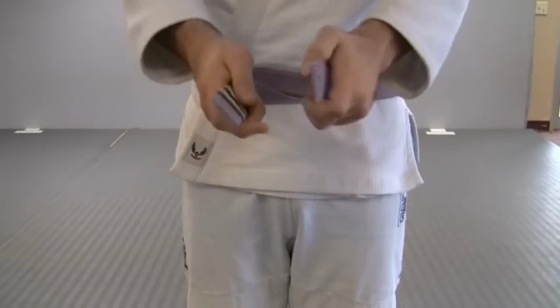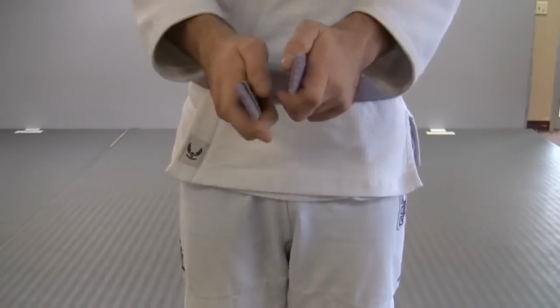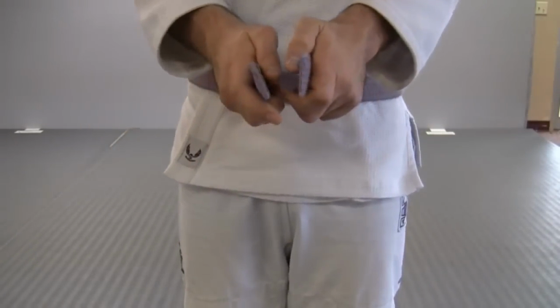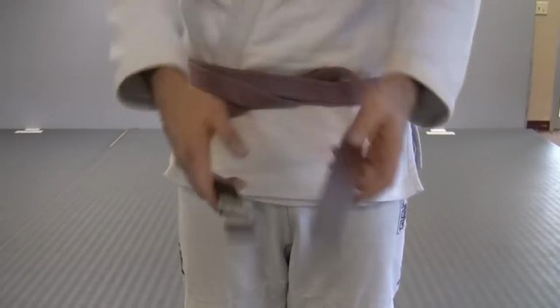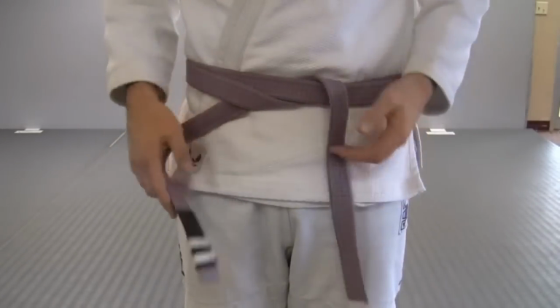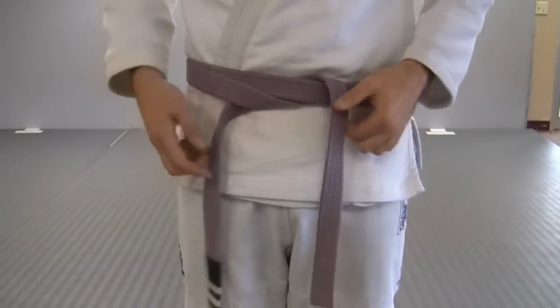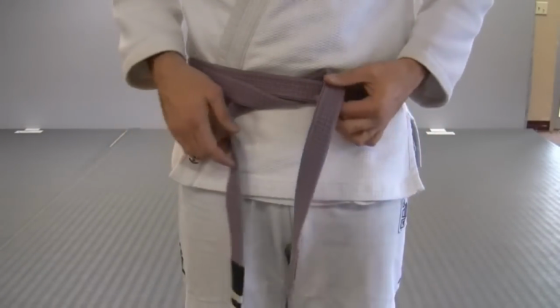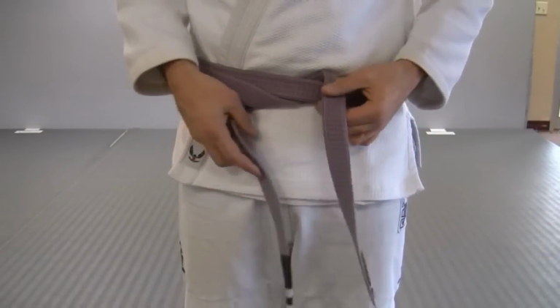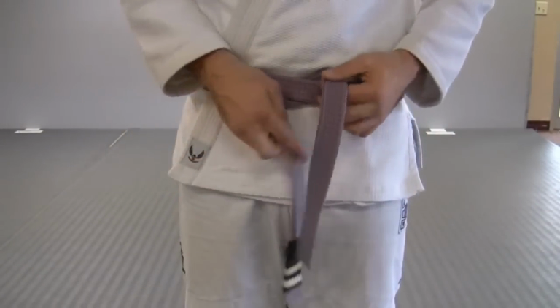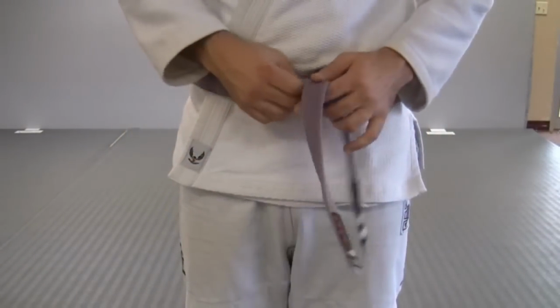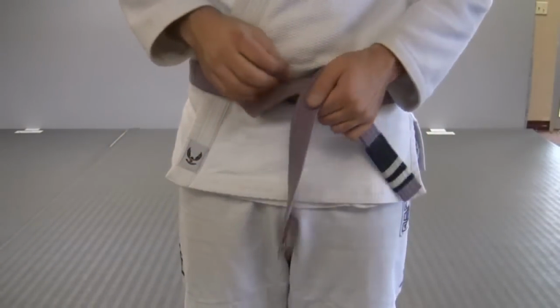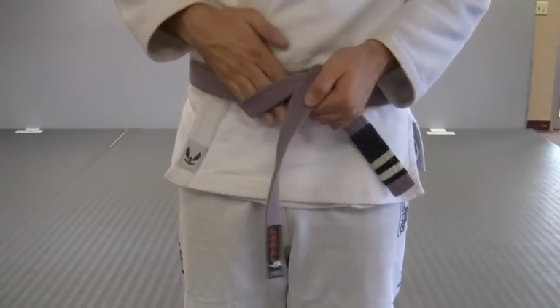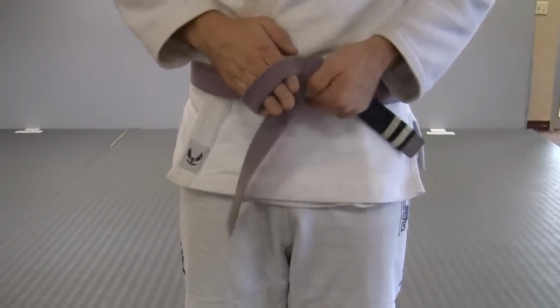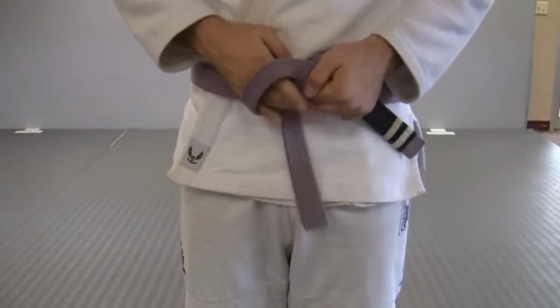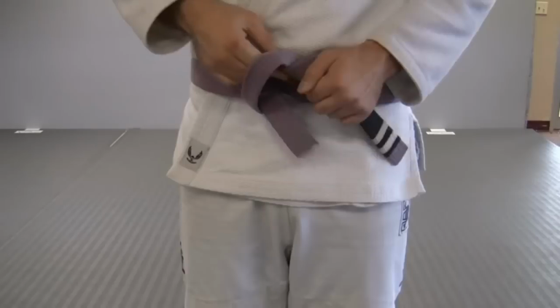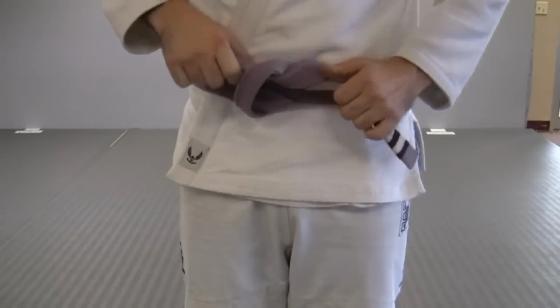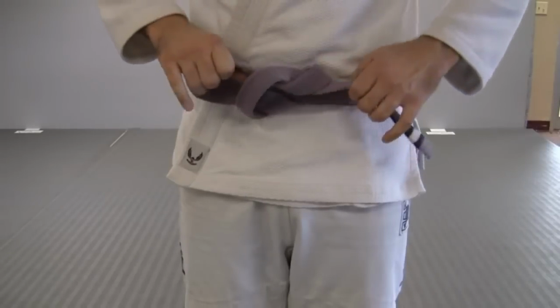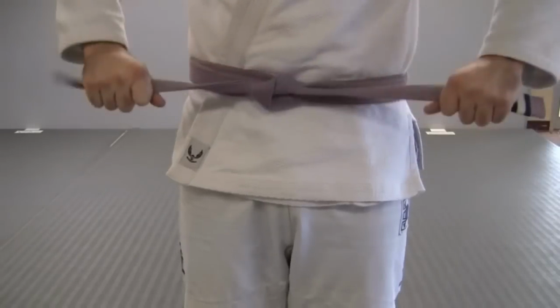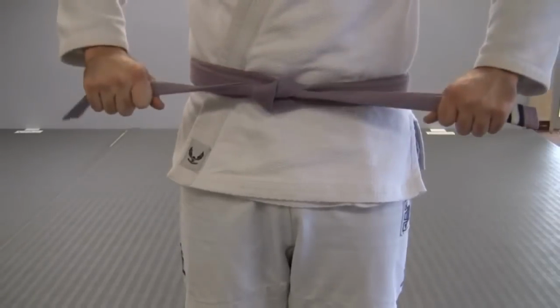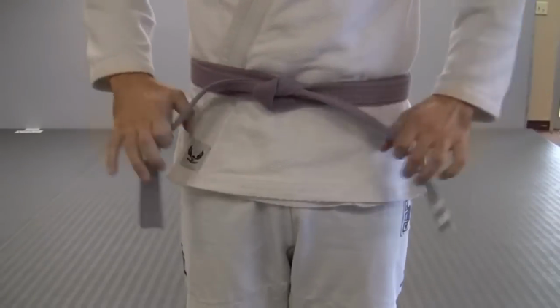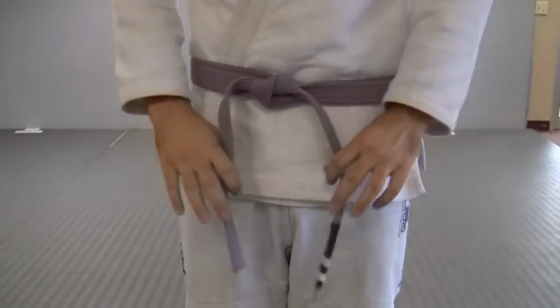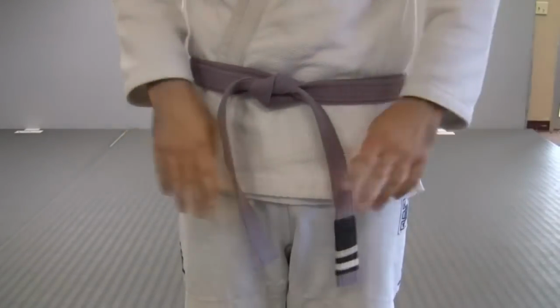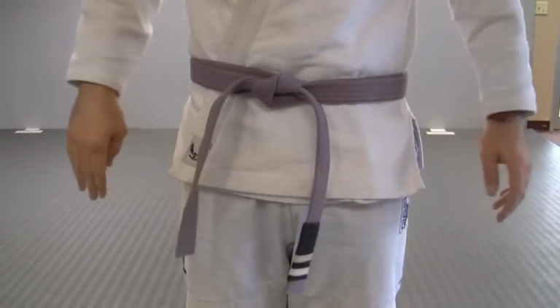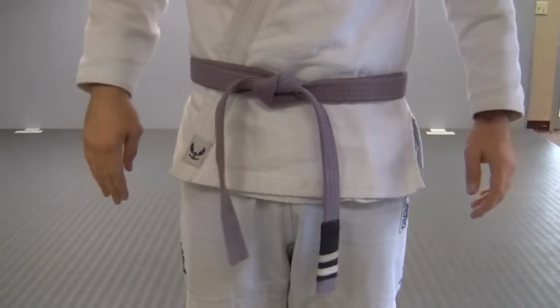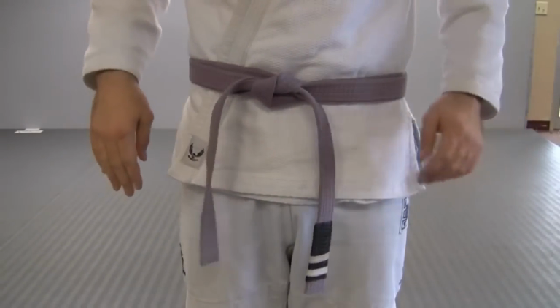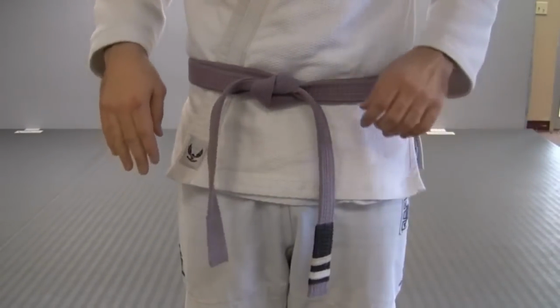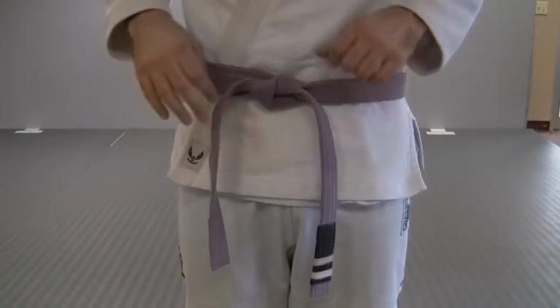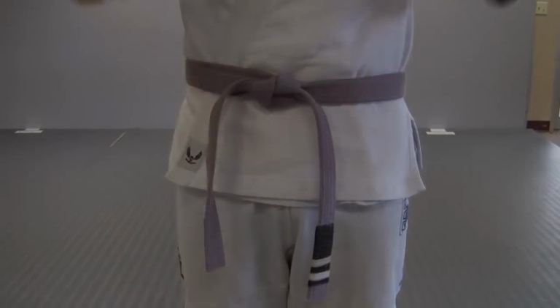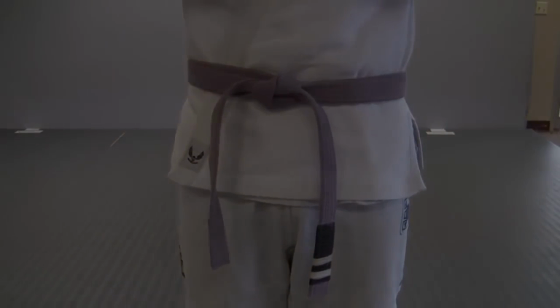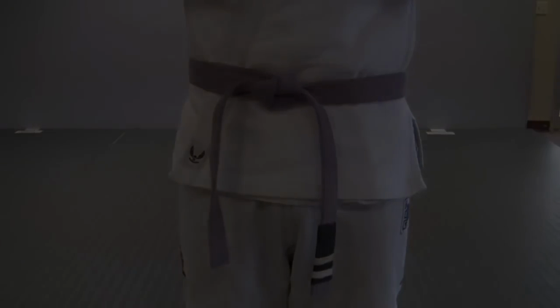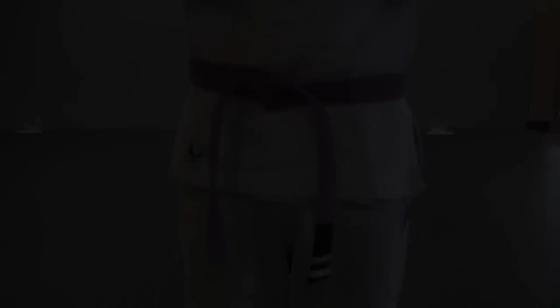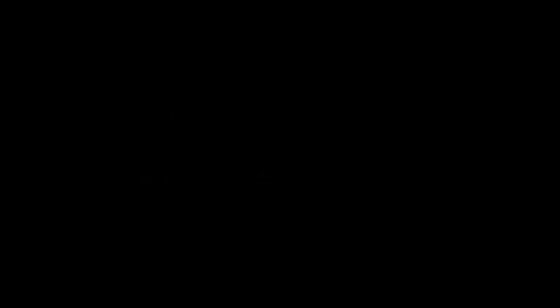Pull the left side up and through both of them — that's one. Now make sure that everything's even, then take the right side and pull it over, and pull the left portion through. You should end up with the black portion on your left.